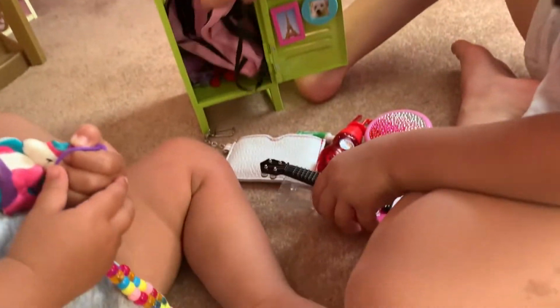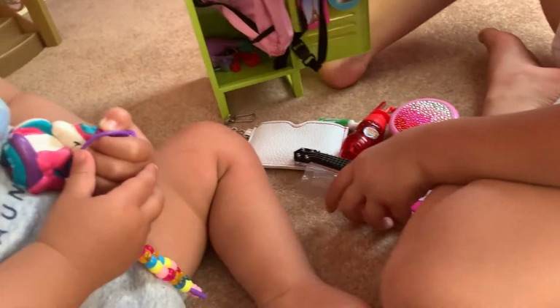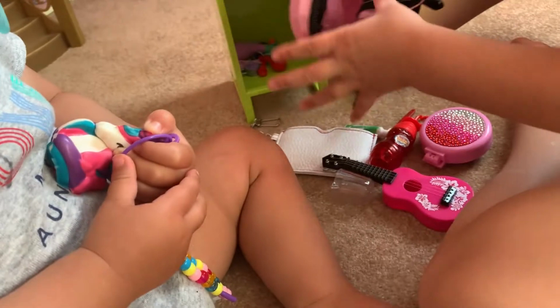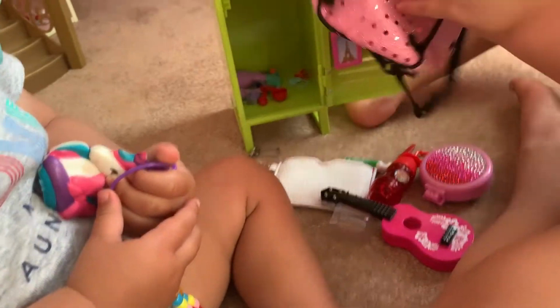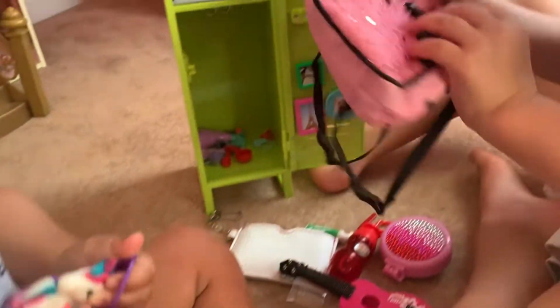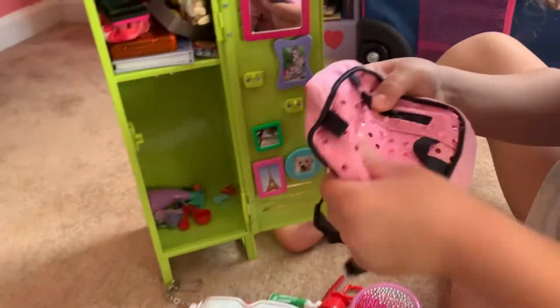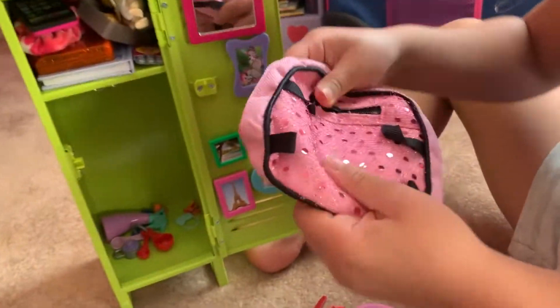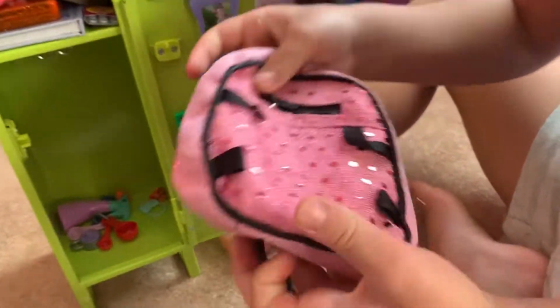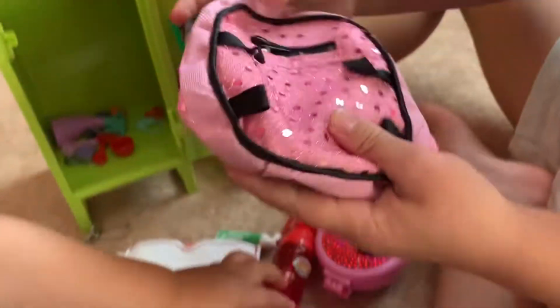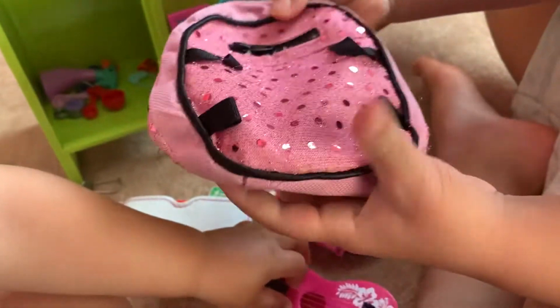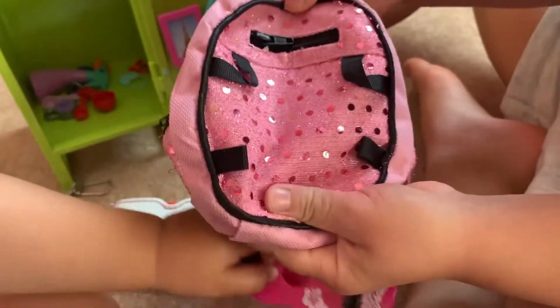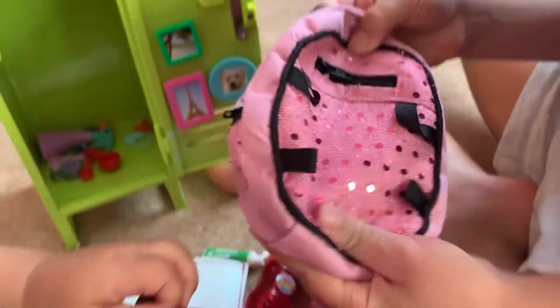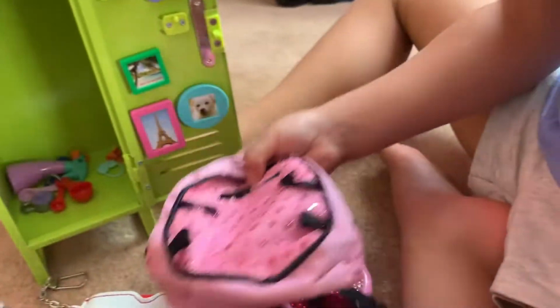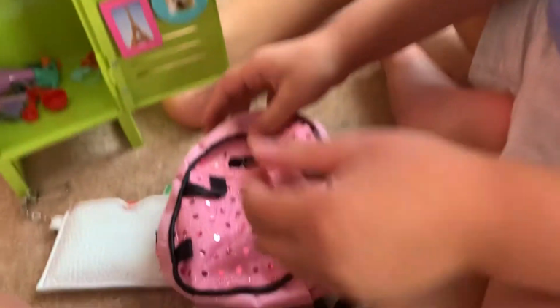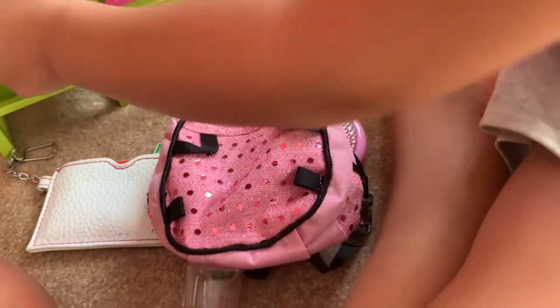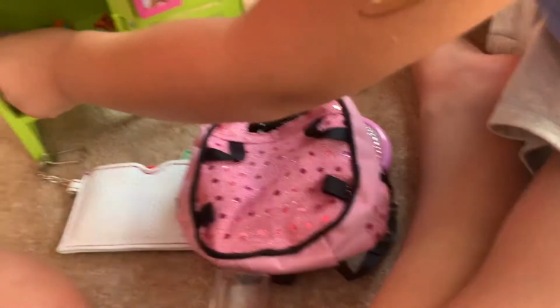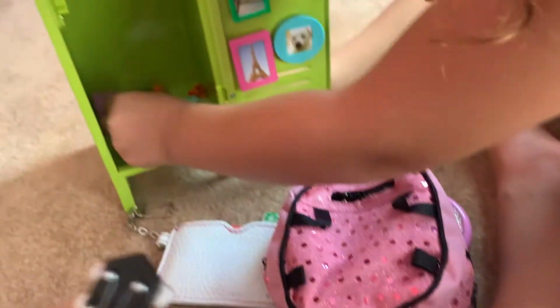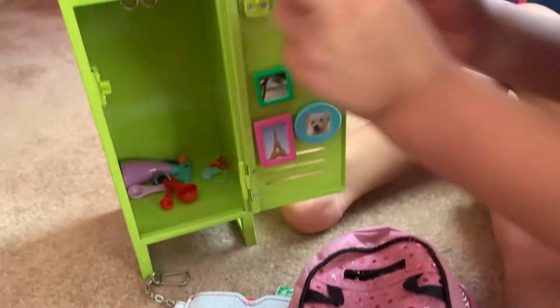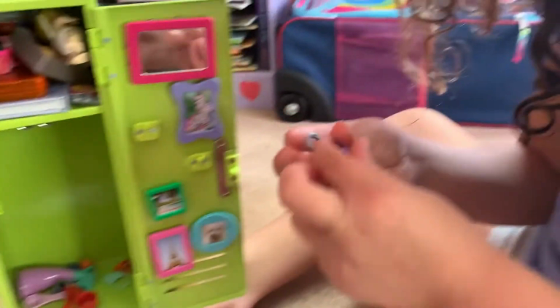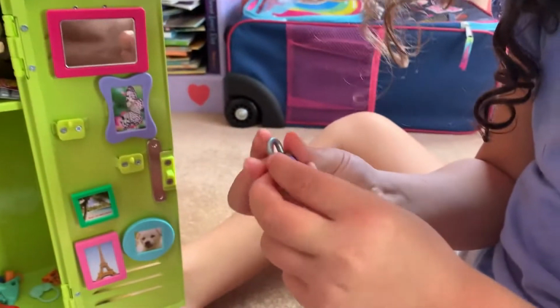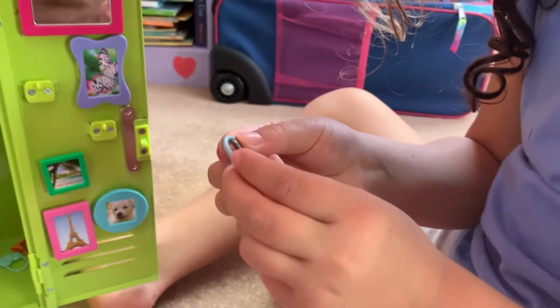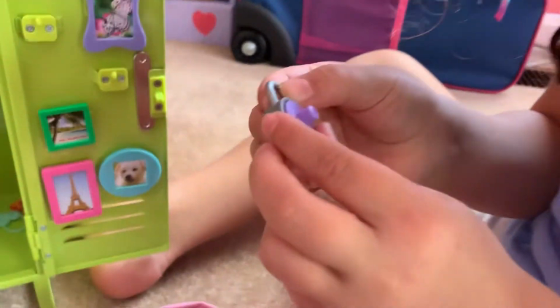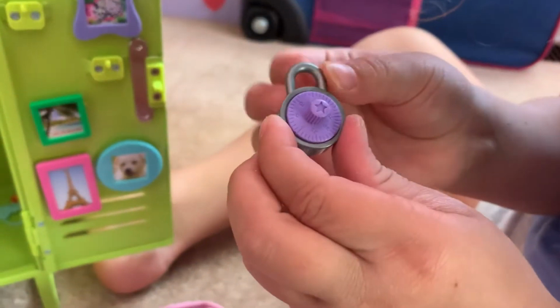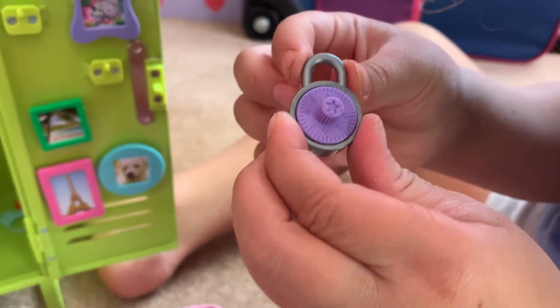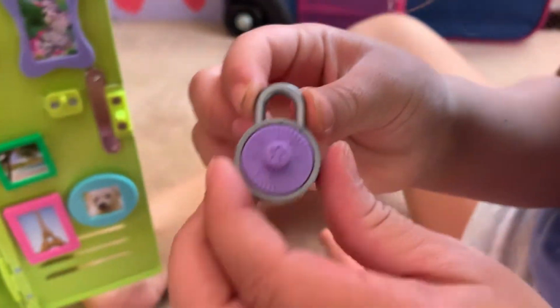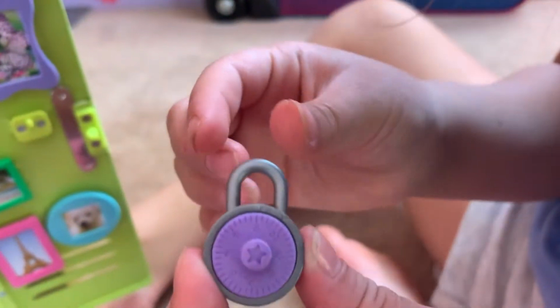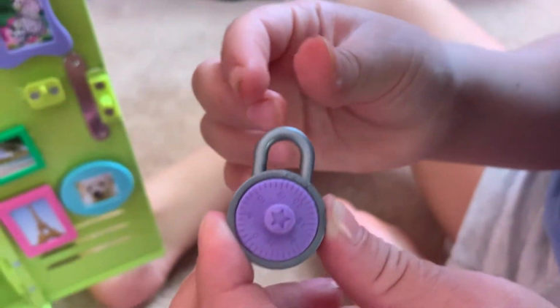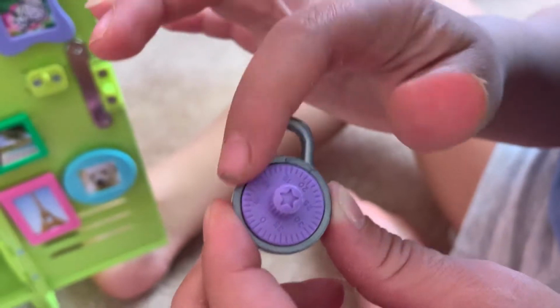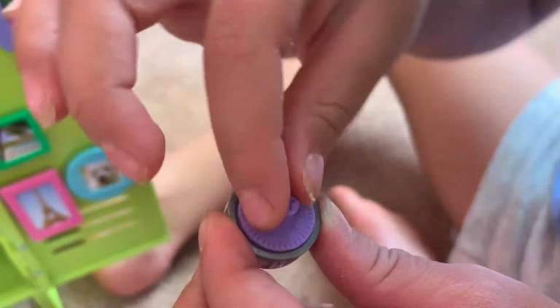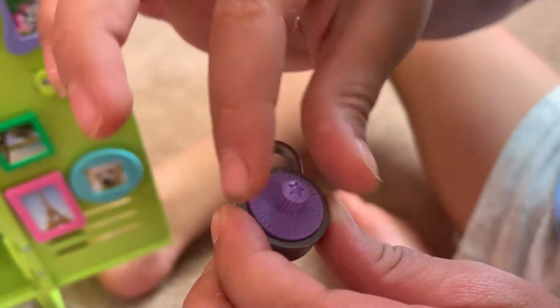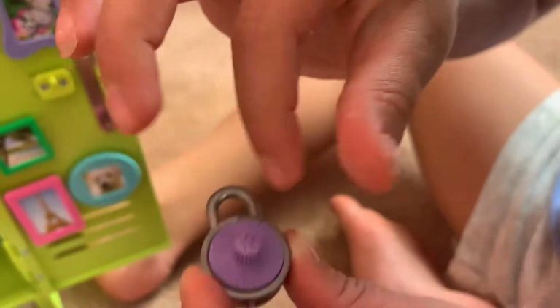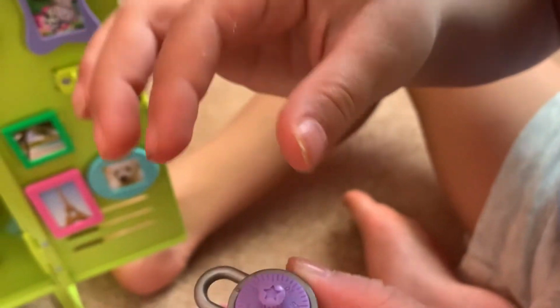And this is the biggest thing in here — it's like her backpack, her school backpack. And this locker came with a lock thing. It's purple and it came with it.